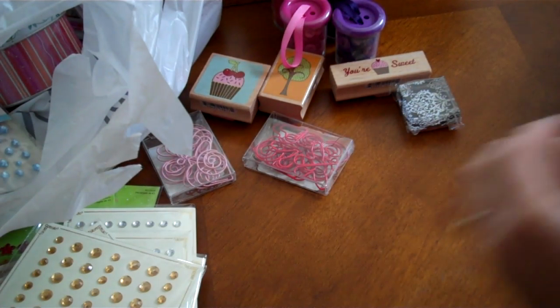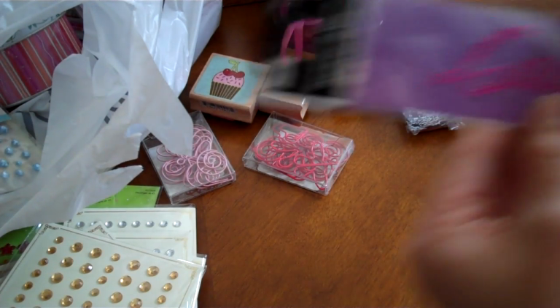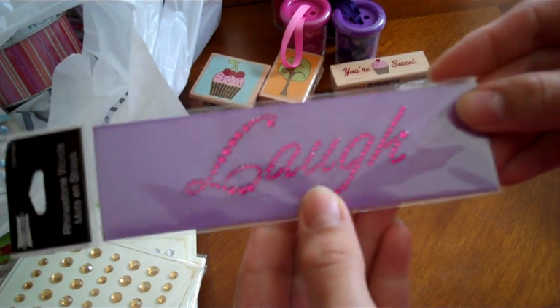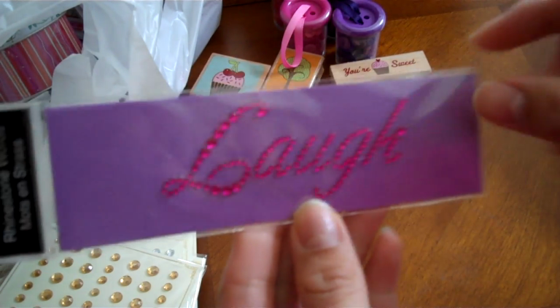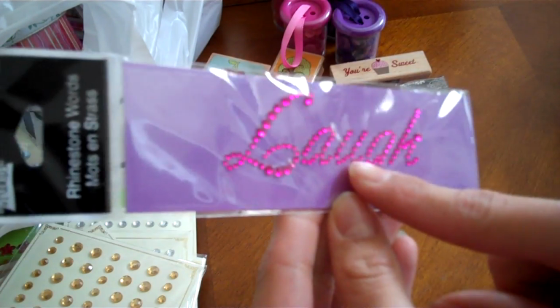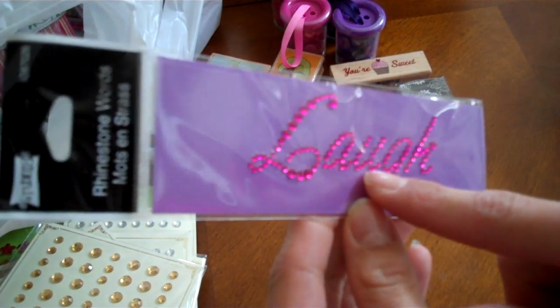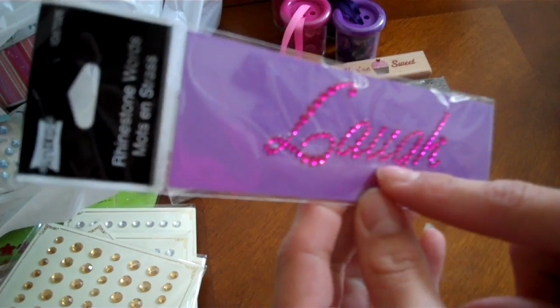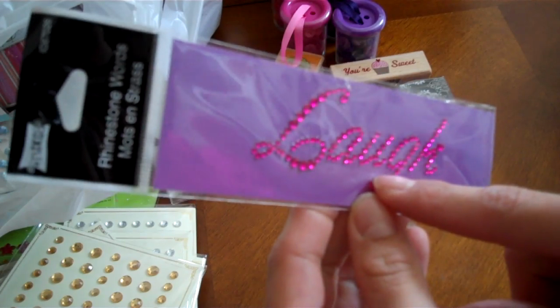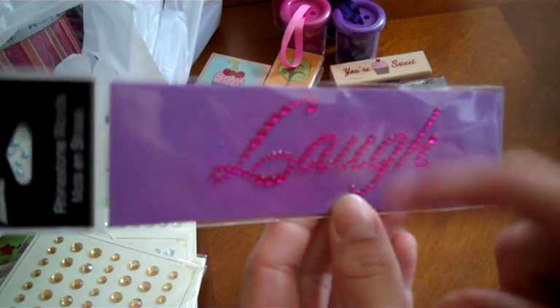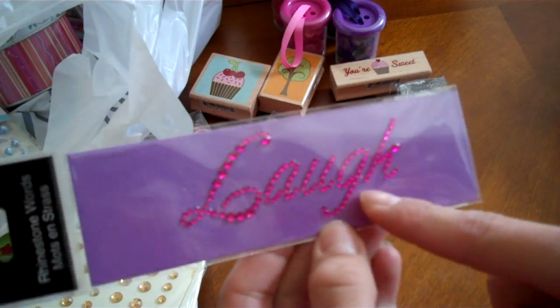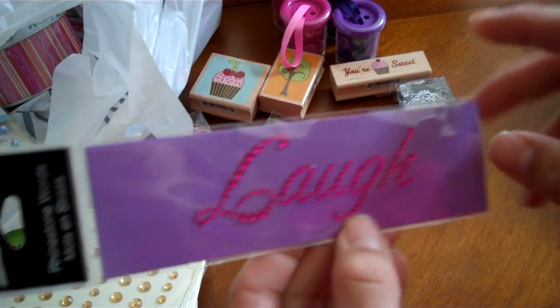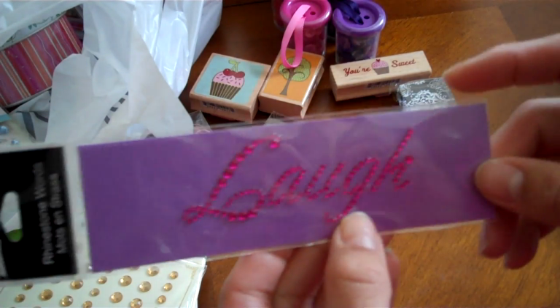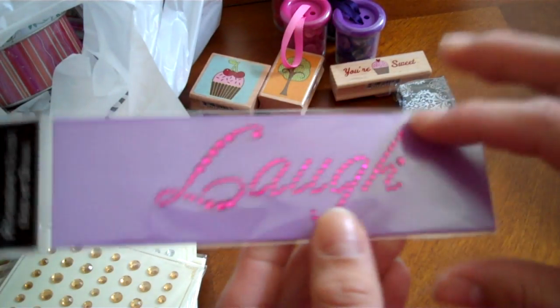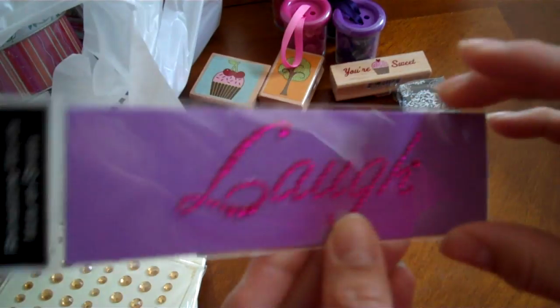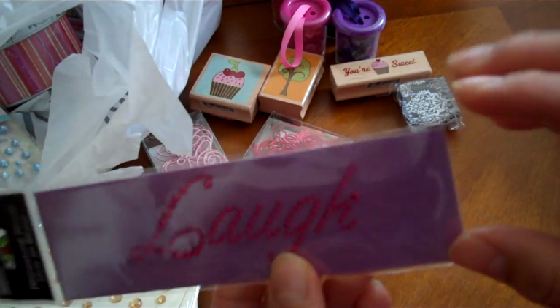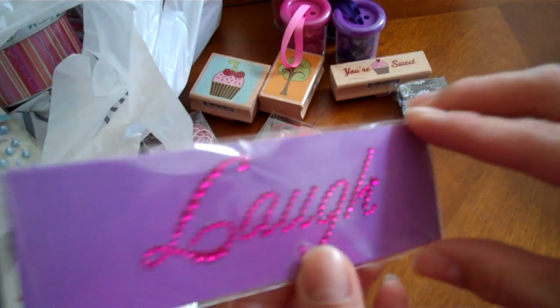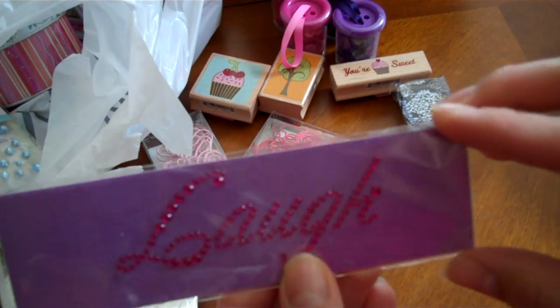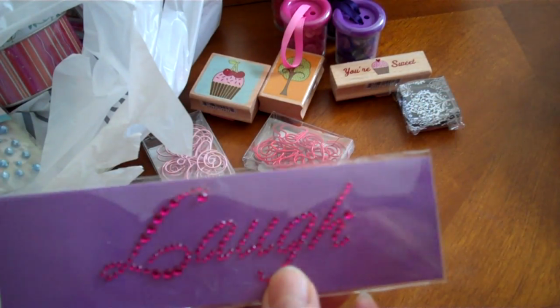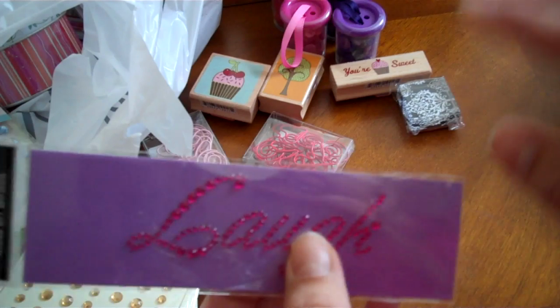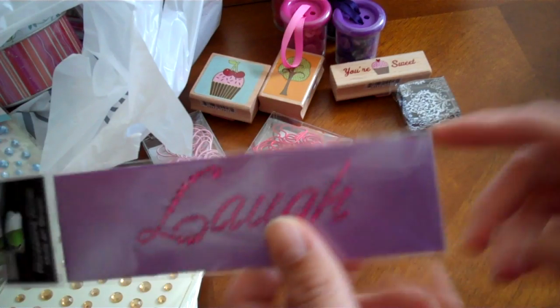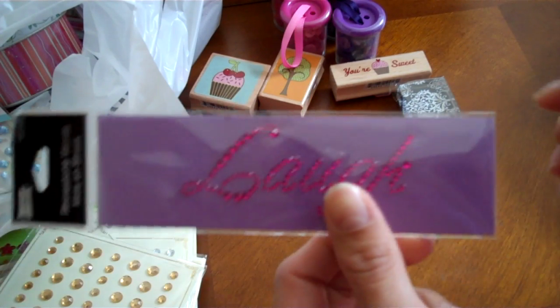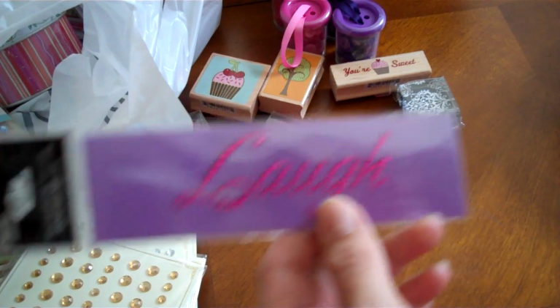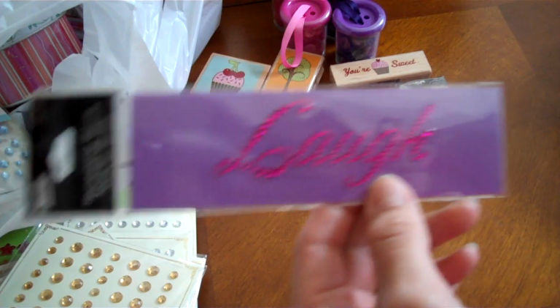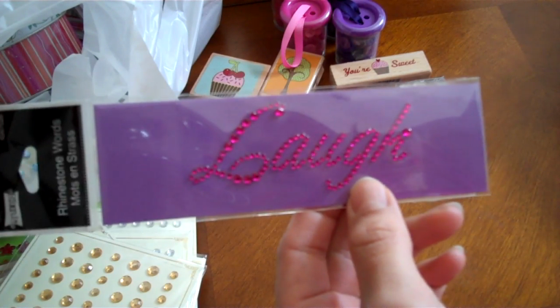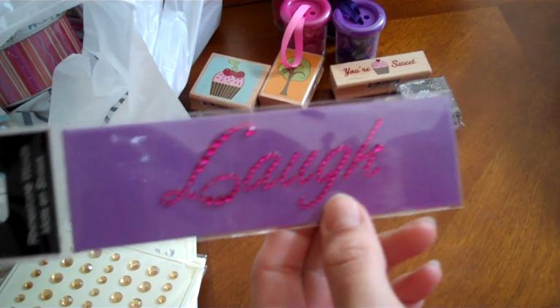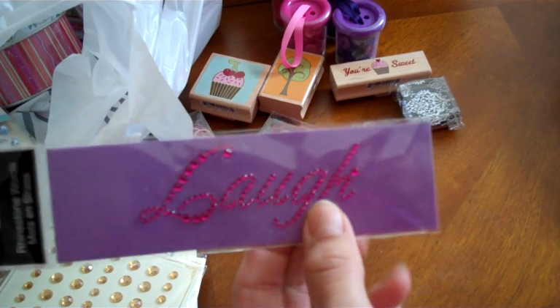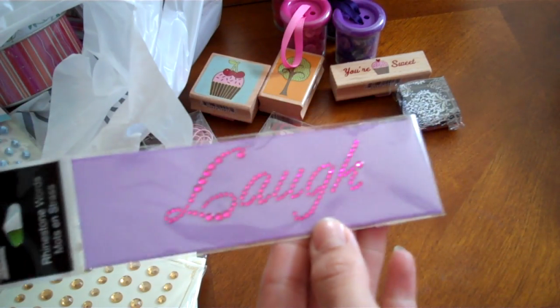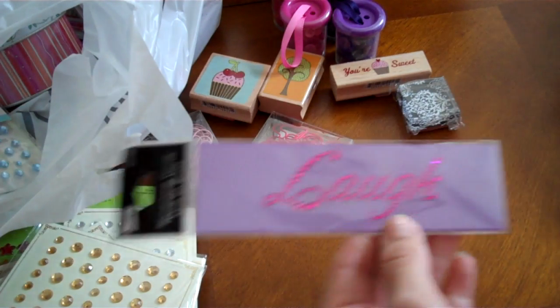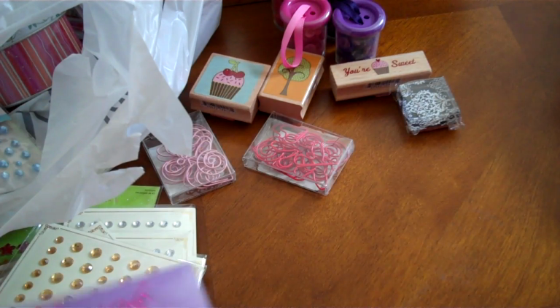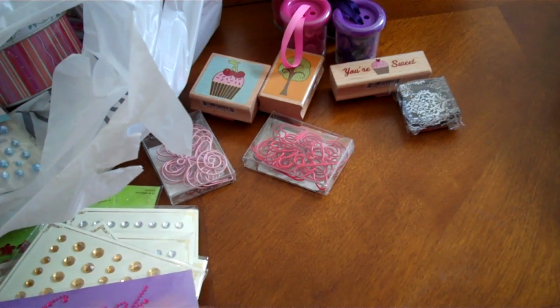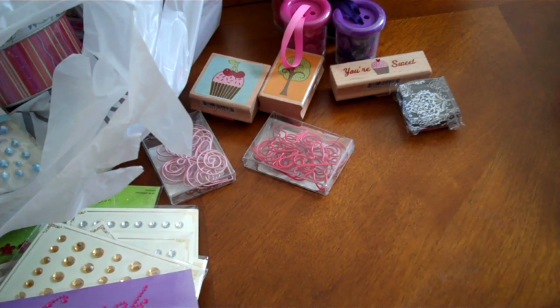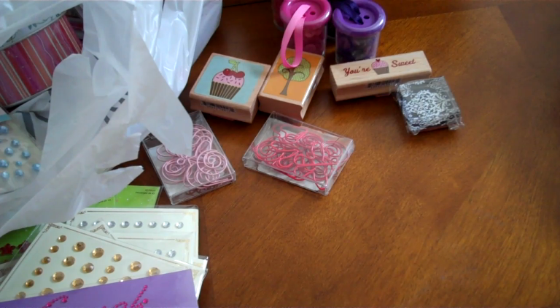They also have word rhinestones in cursive and they have all different ones — they have sweet, wish, laugh. I can't remember the other ones, but I got laugh.